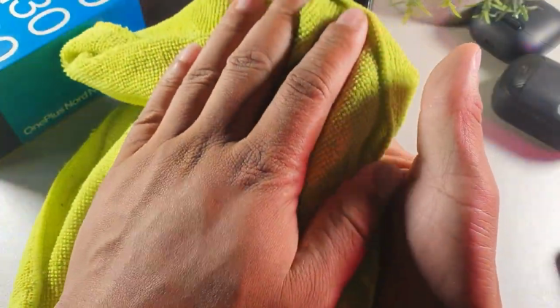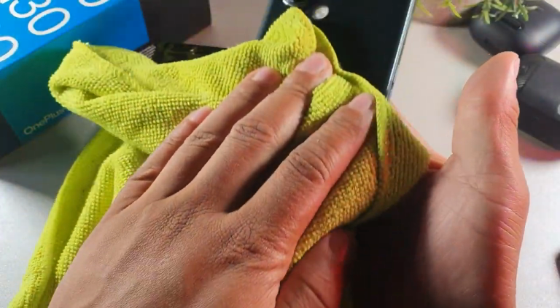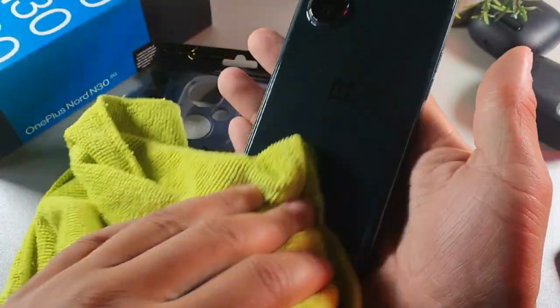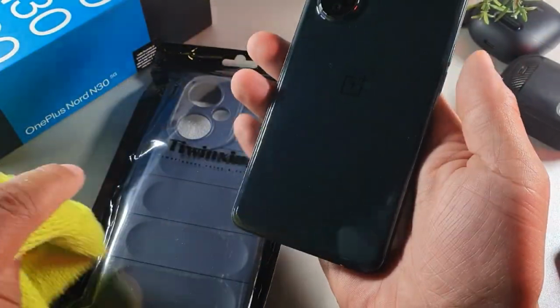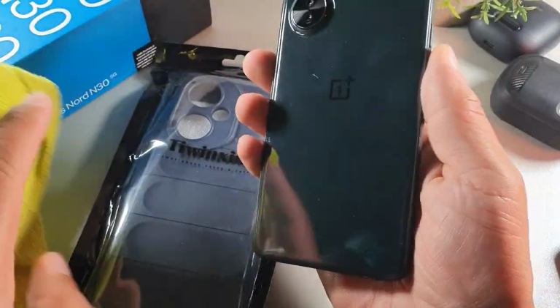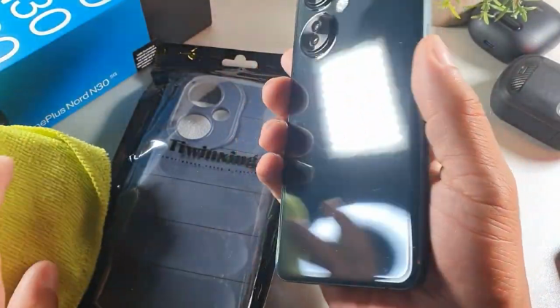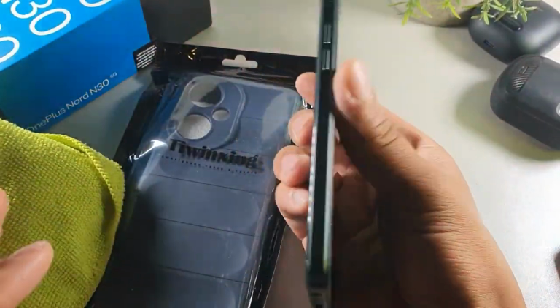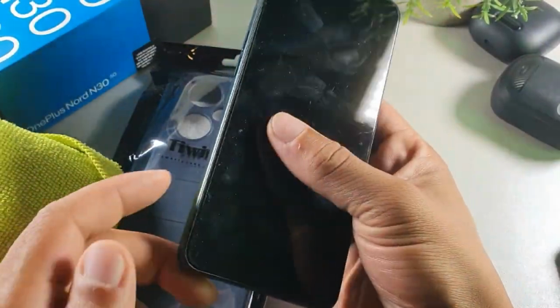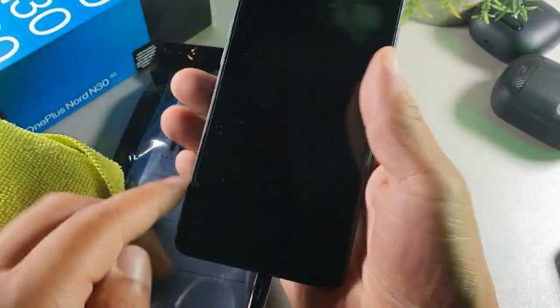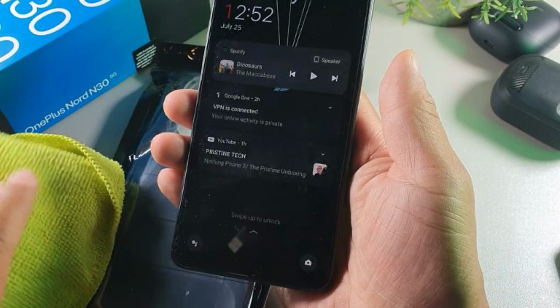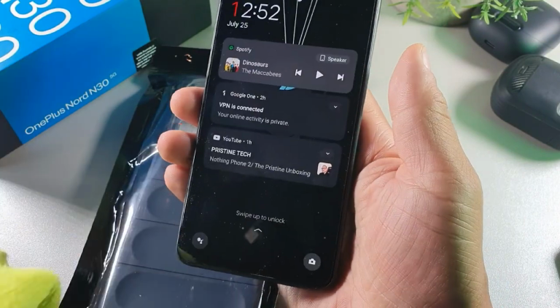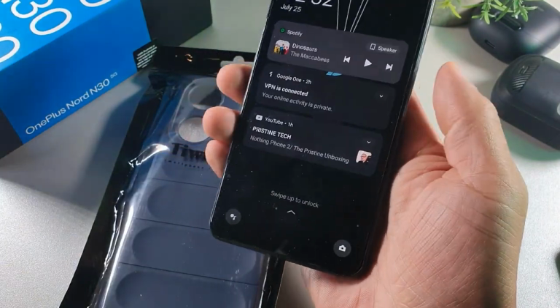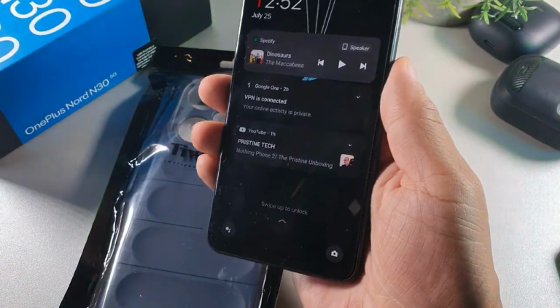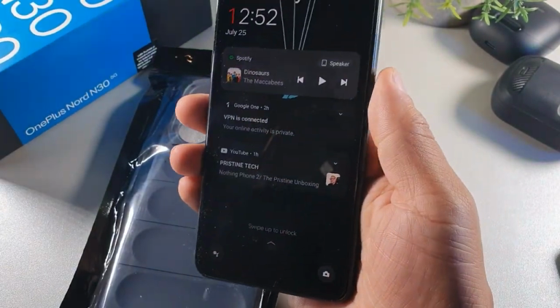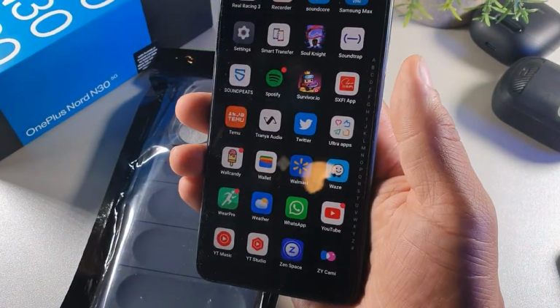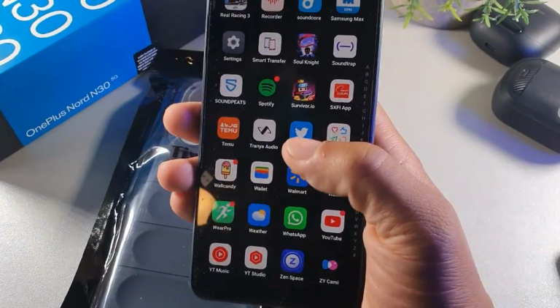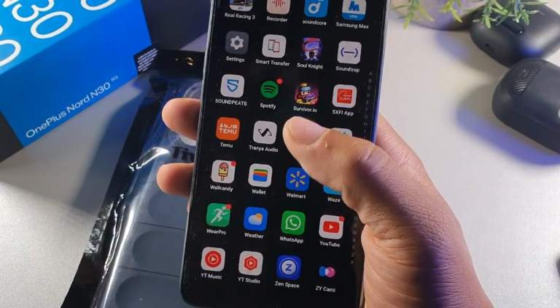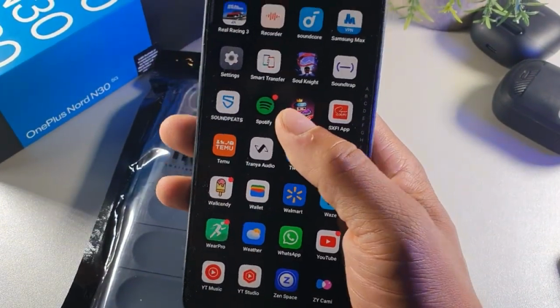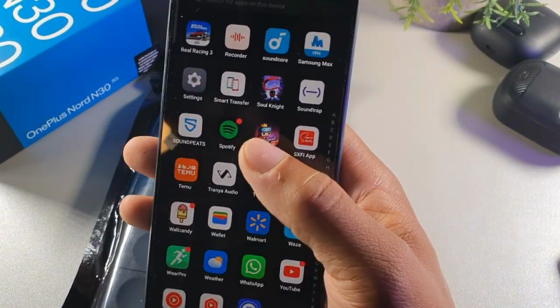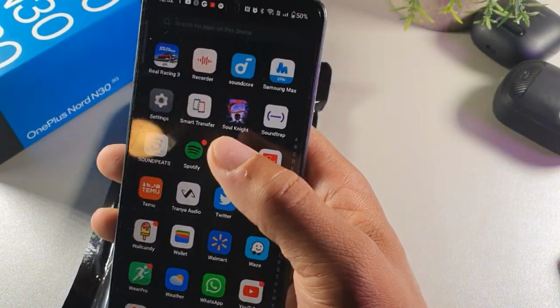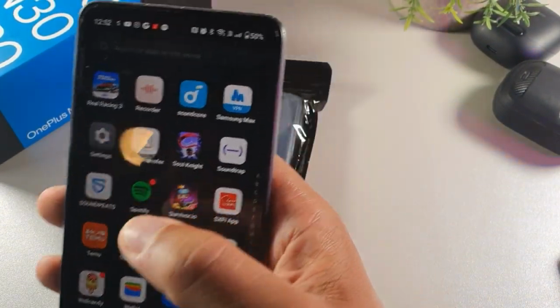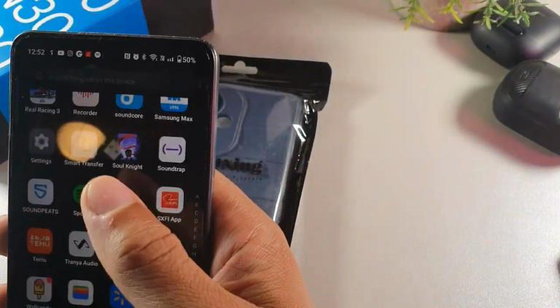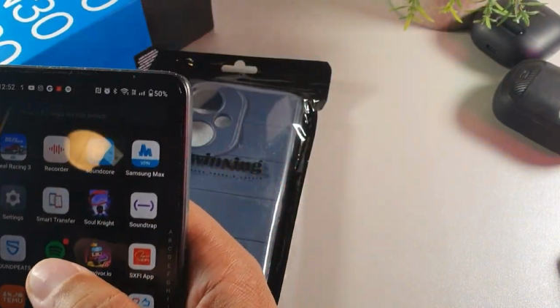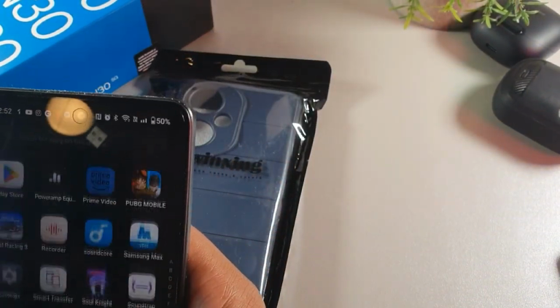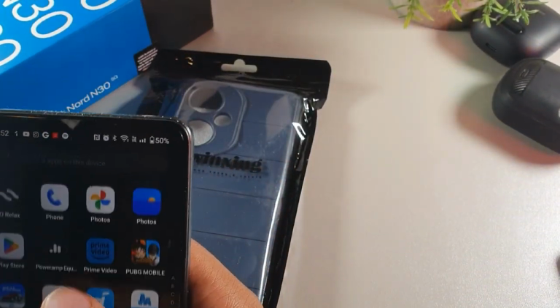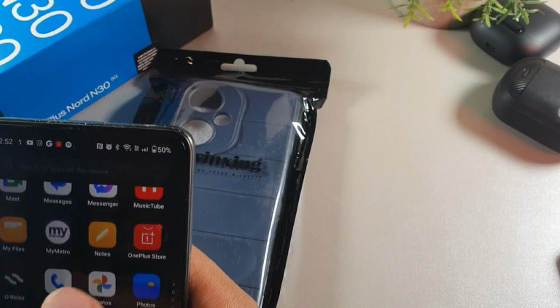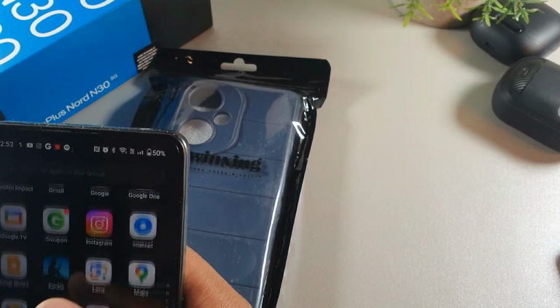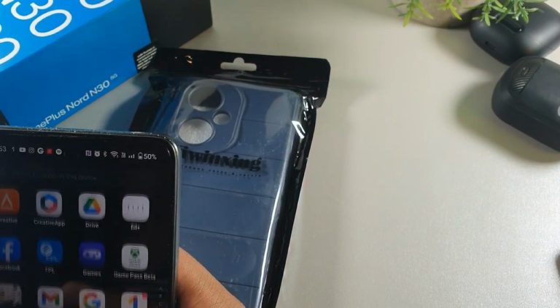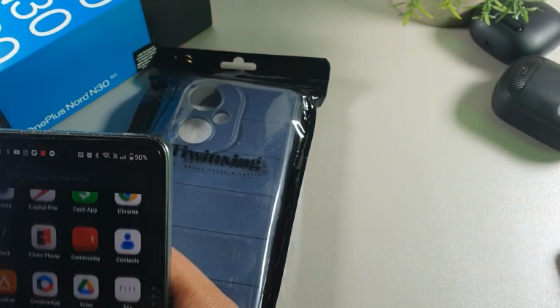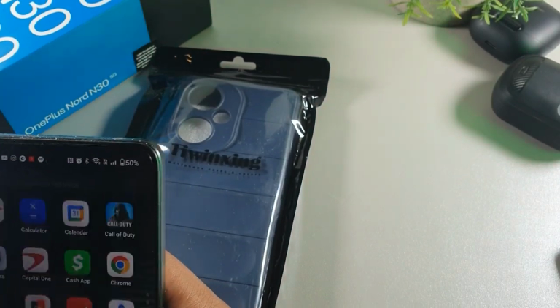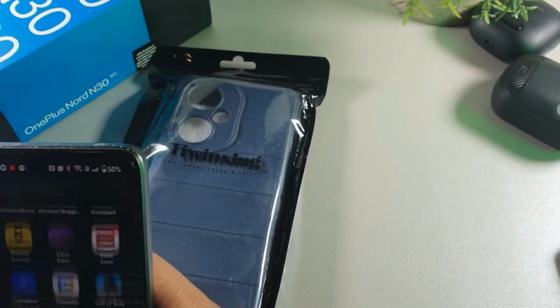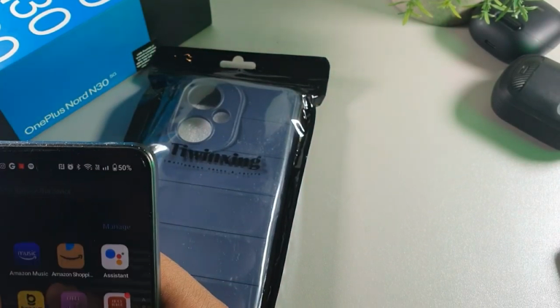When I was actually searching online for cases, I actually picked up two cases for it. And what I didn't realize is that they're actually made by the same company.